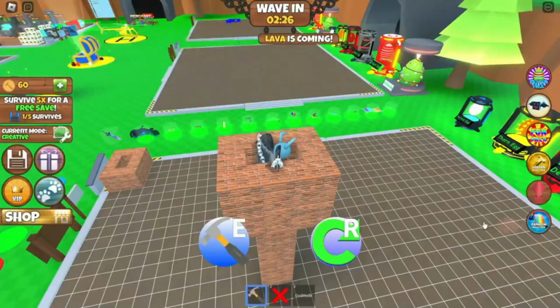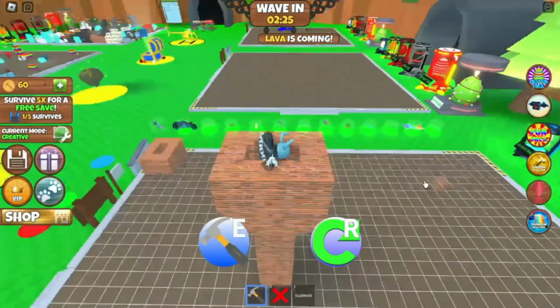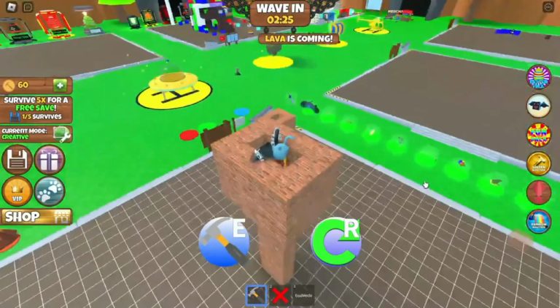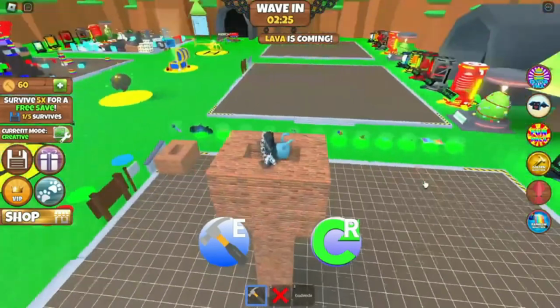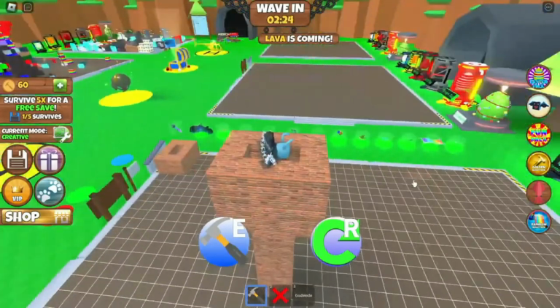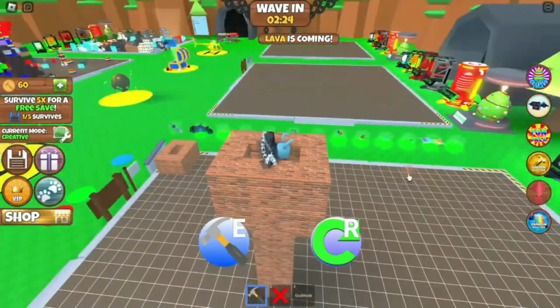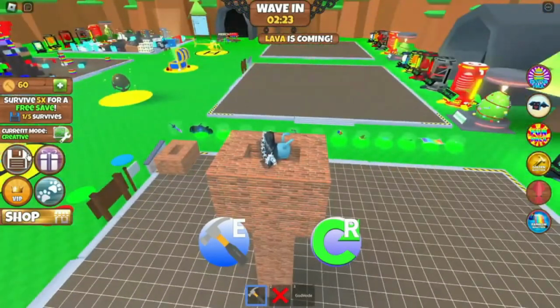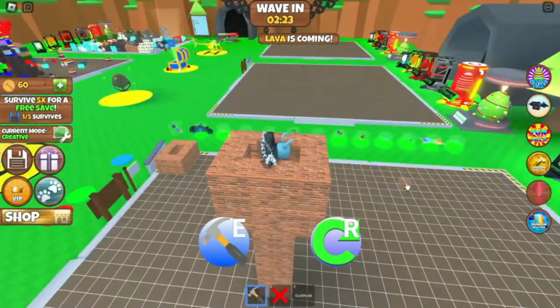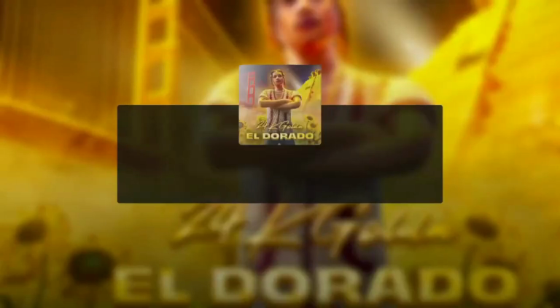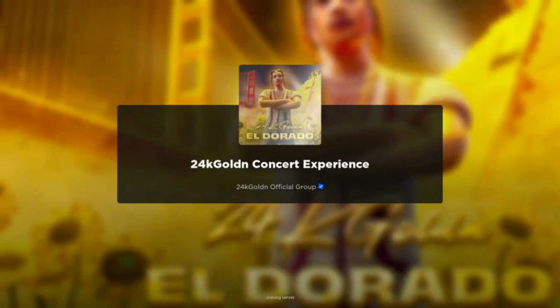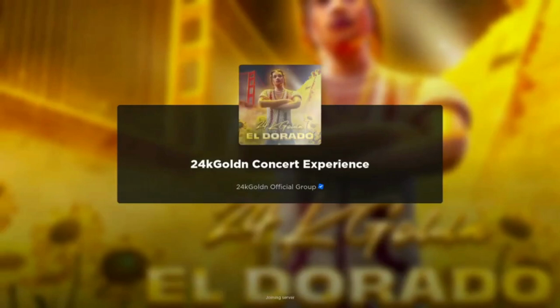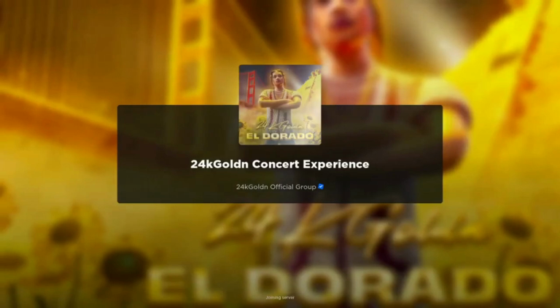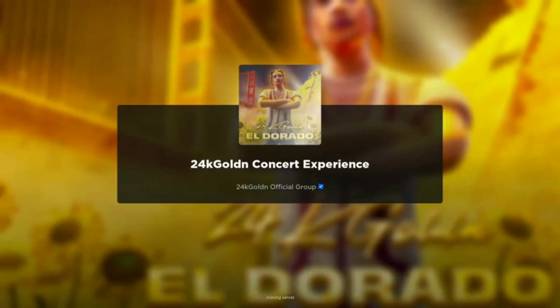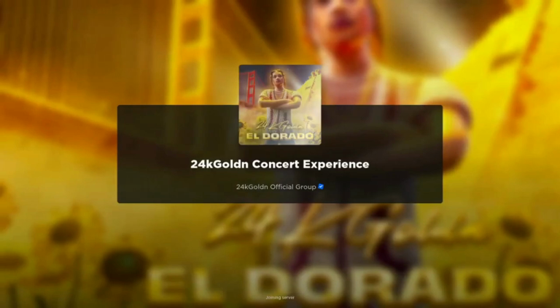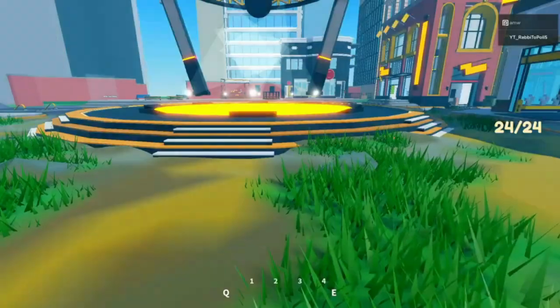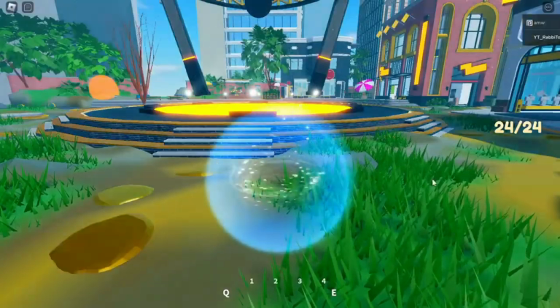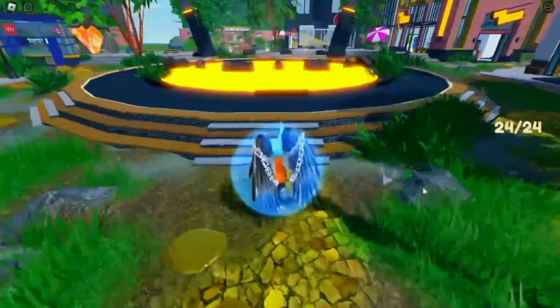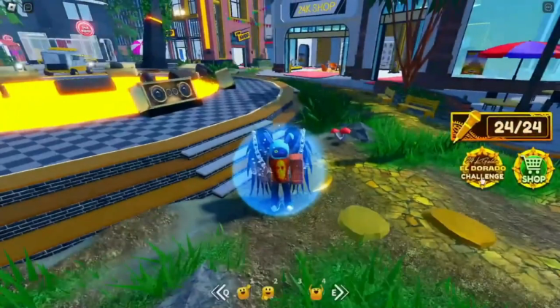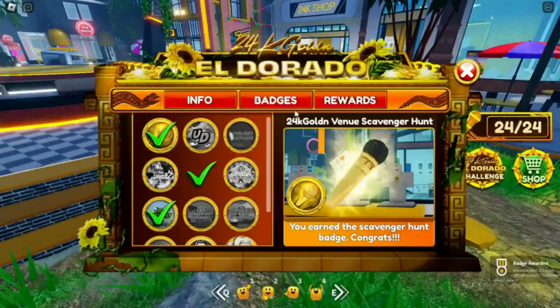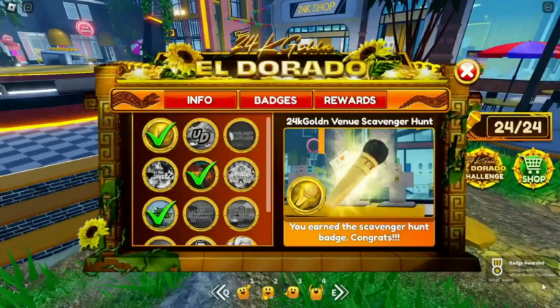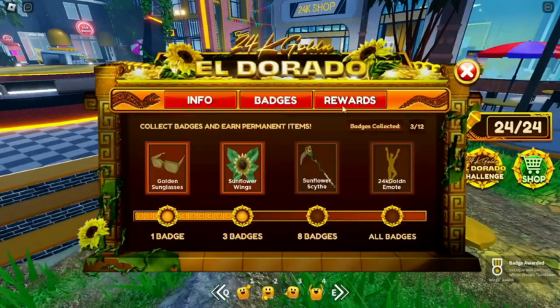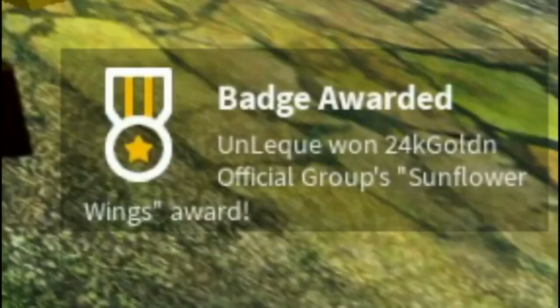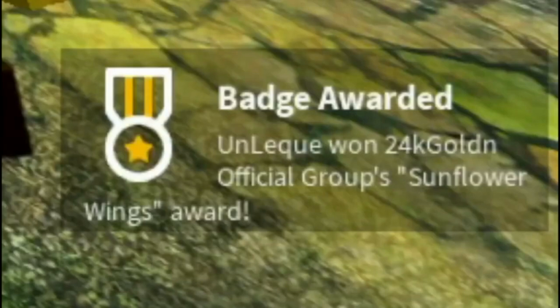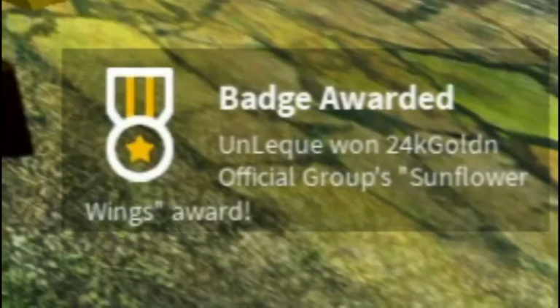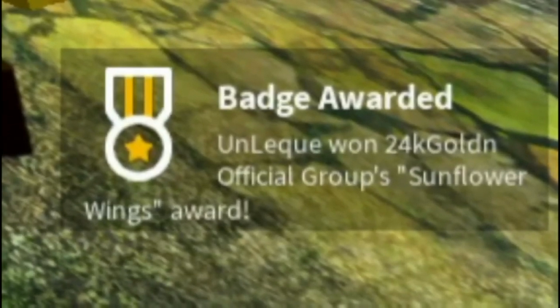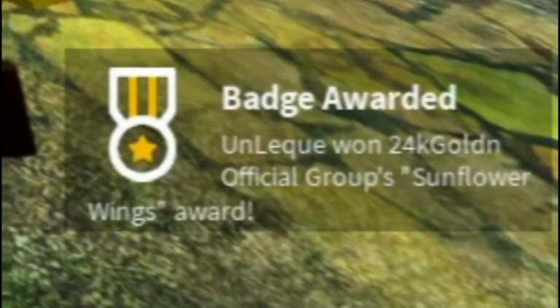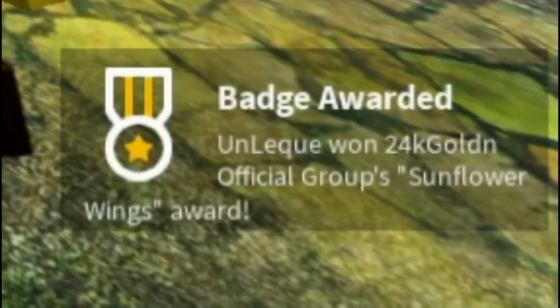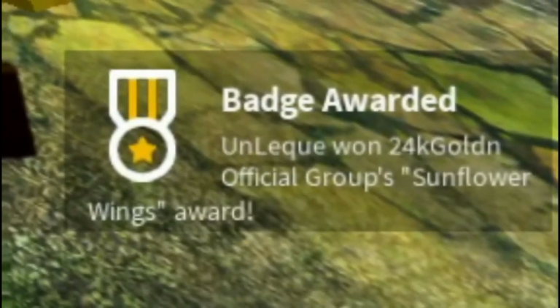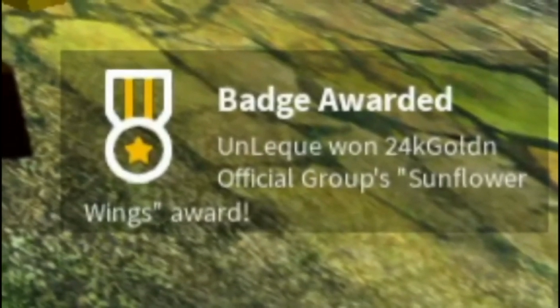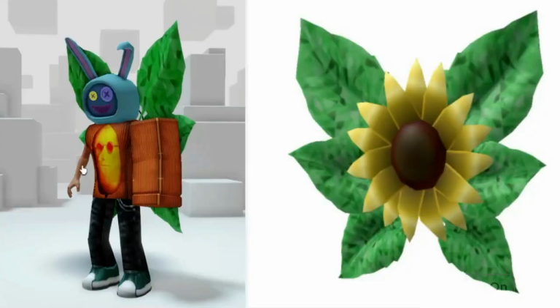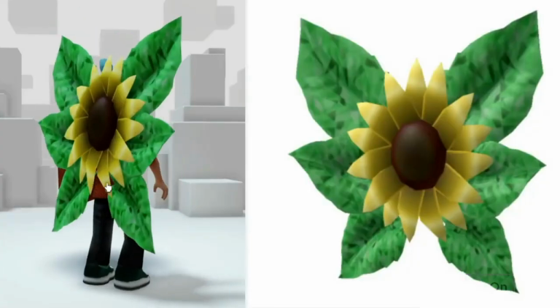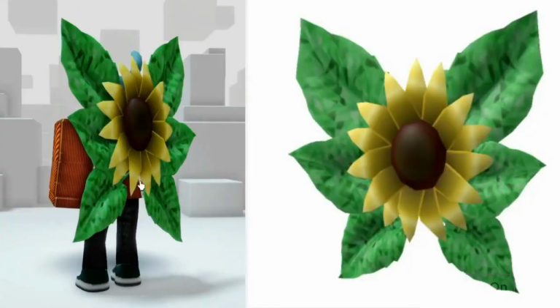Survive one wave and build to survive. After seeing this badge you will get a free item. It looks pretty cool.